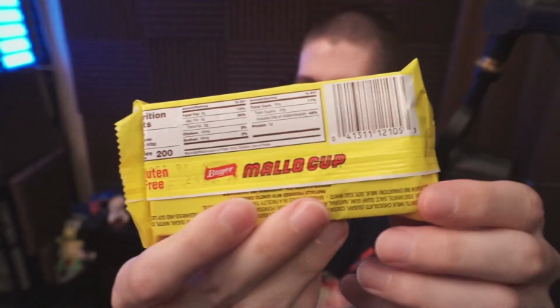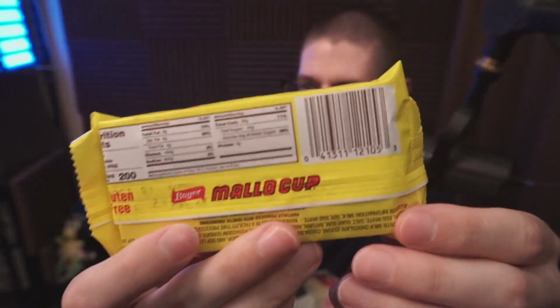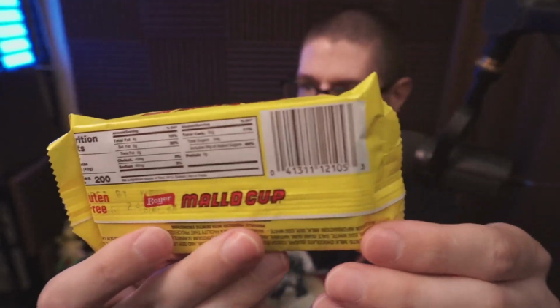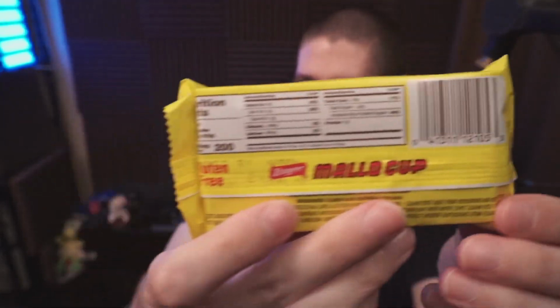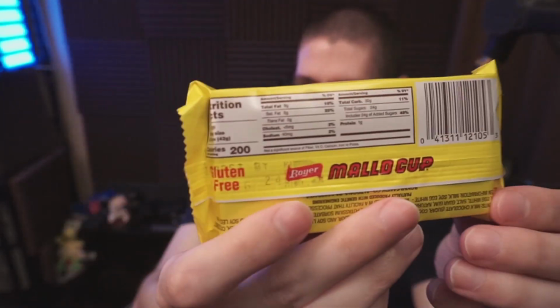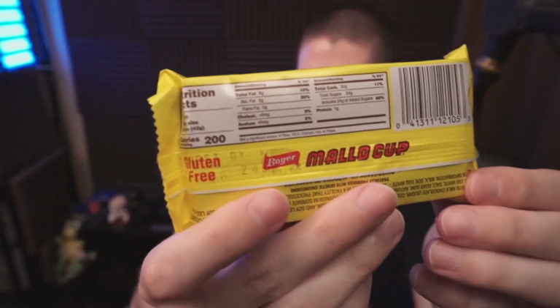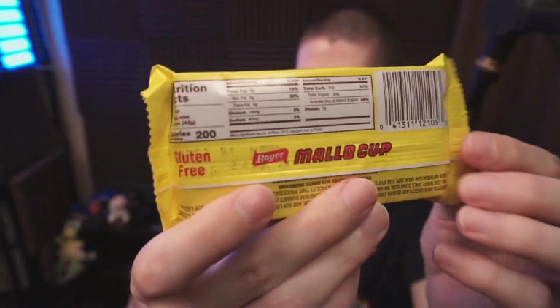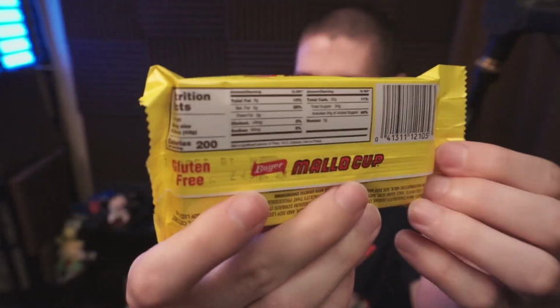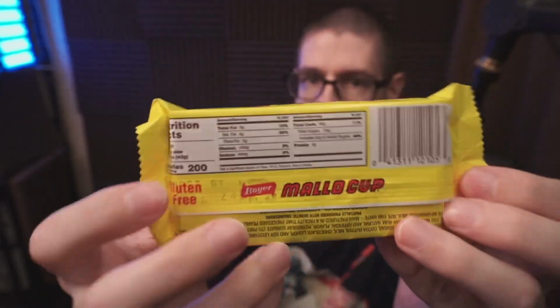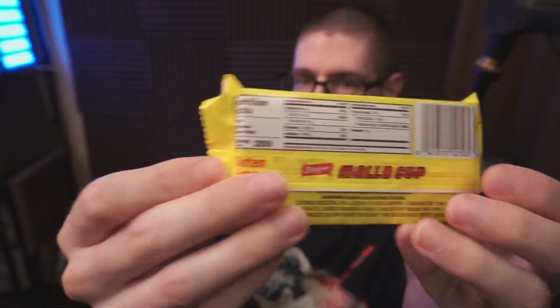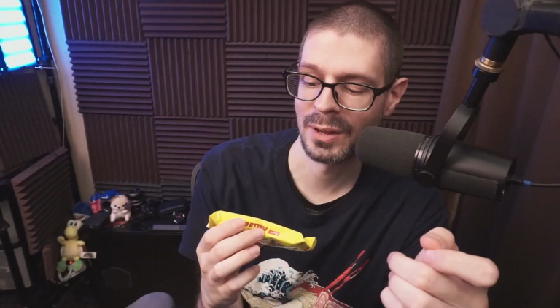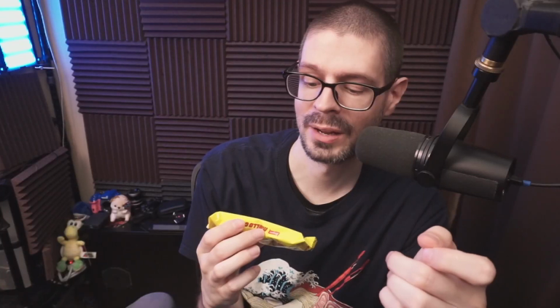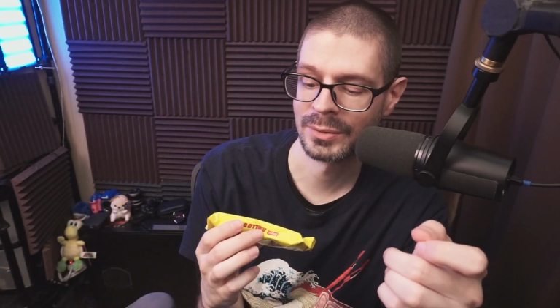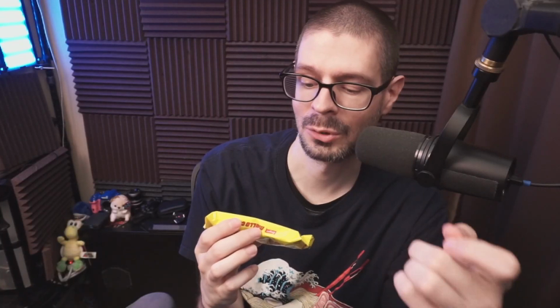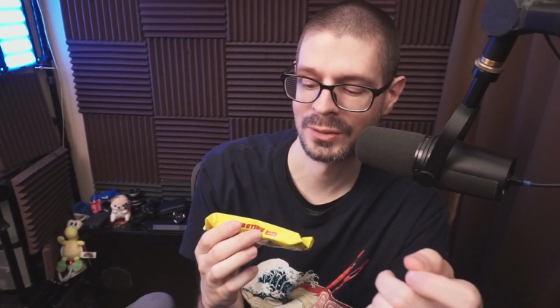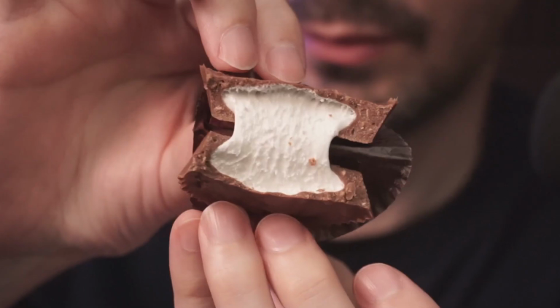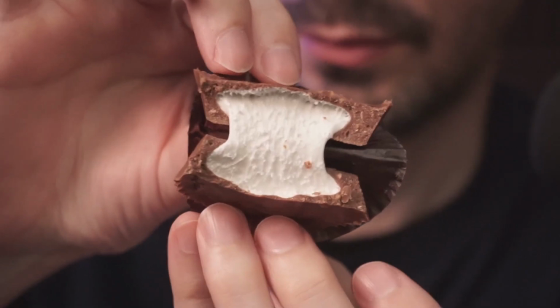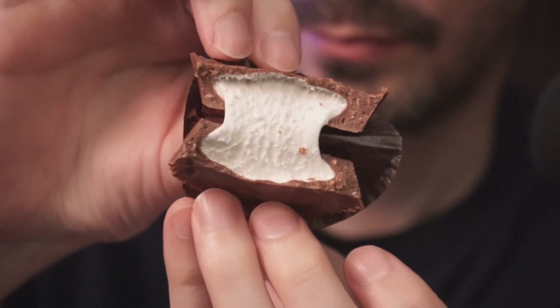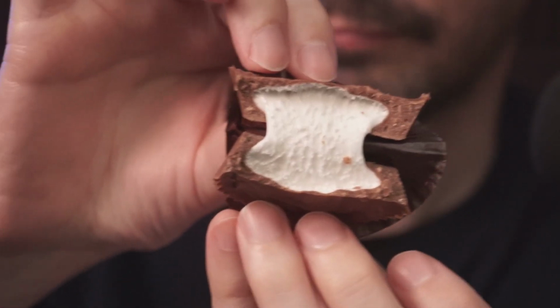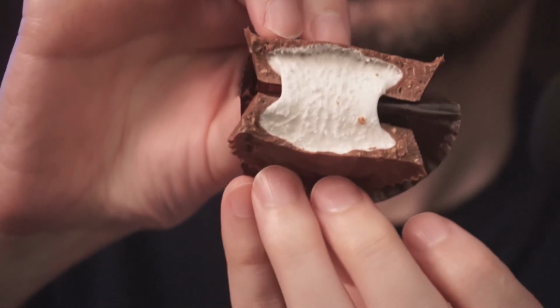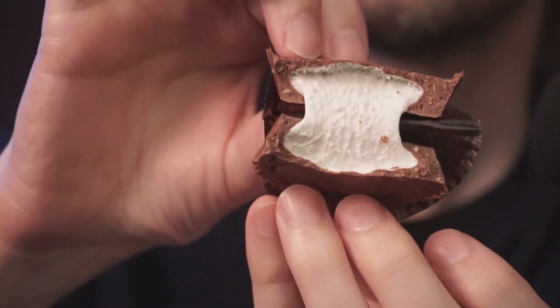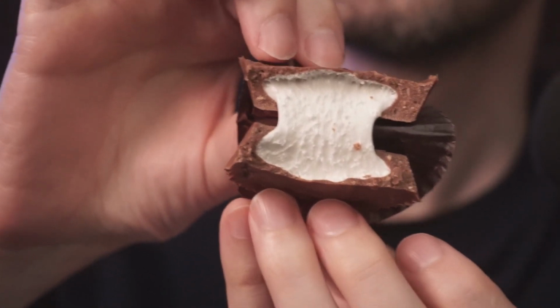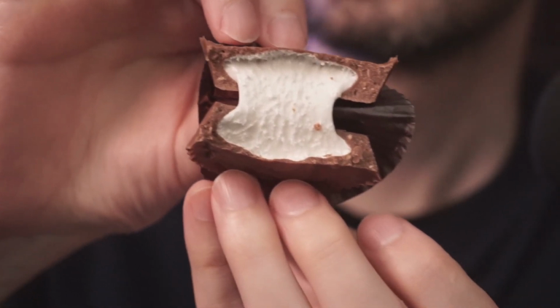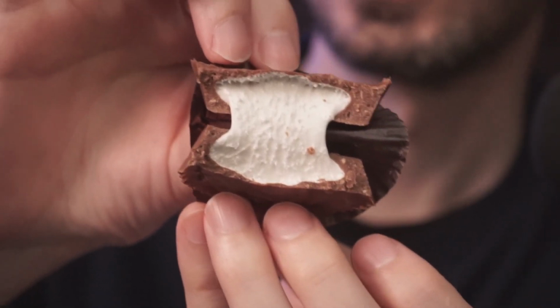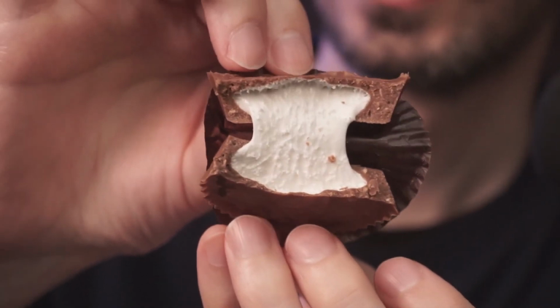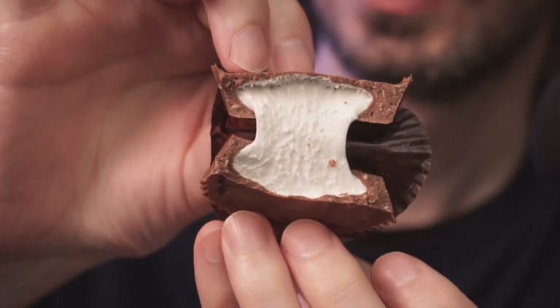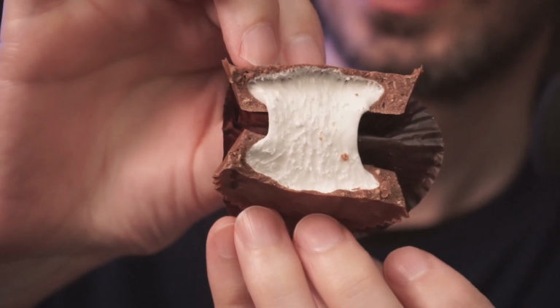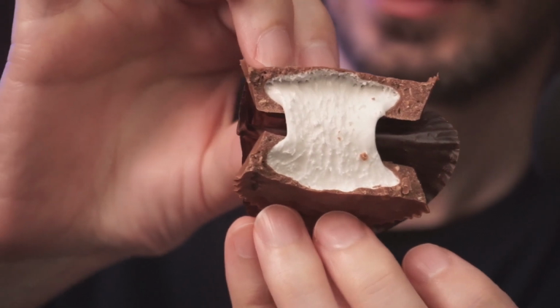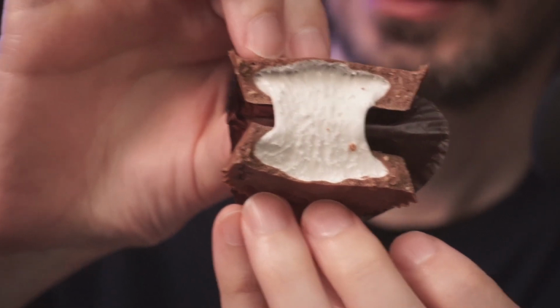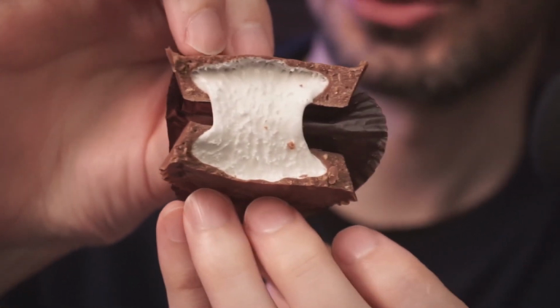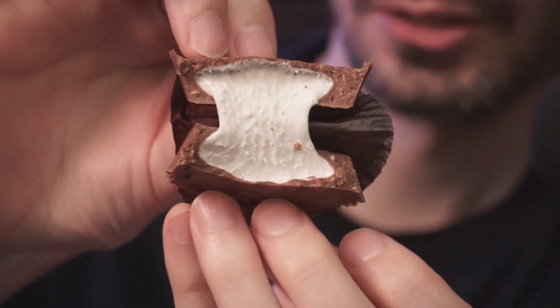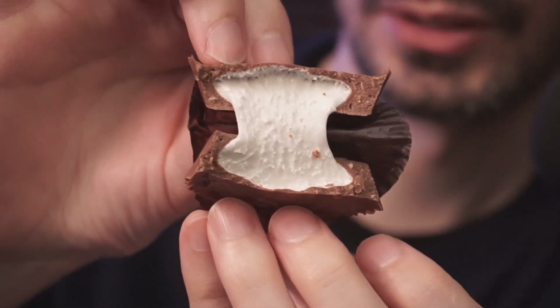200 calories, 8 grams of fat. There is some saturated fat — 5 grams. No trans fat, which is good. Sodium 40 milligrams. 24 grams of sugar for the two pieces.